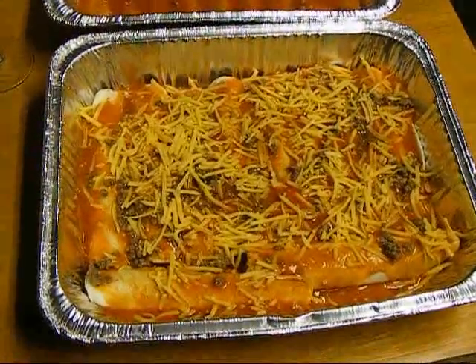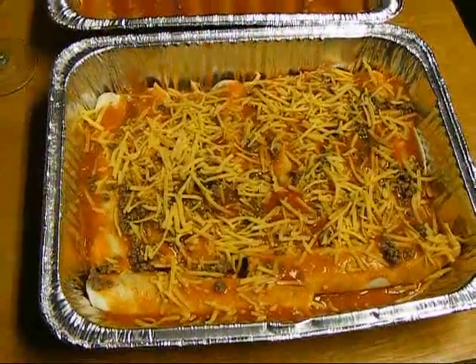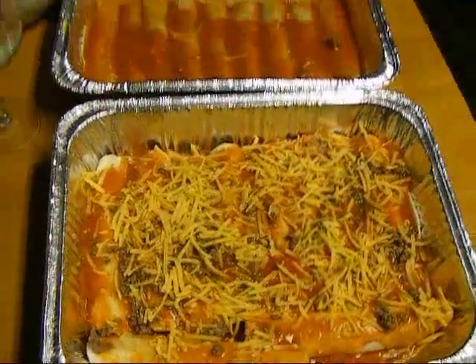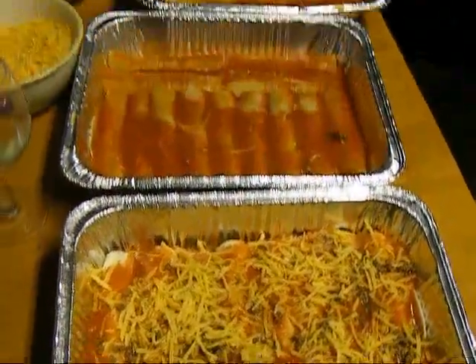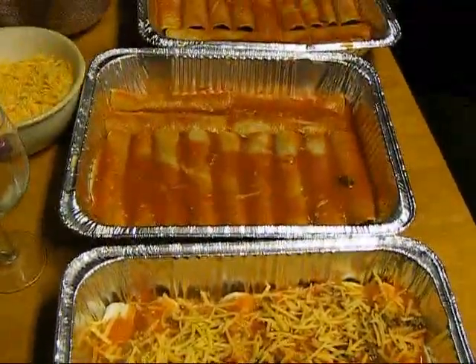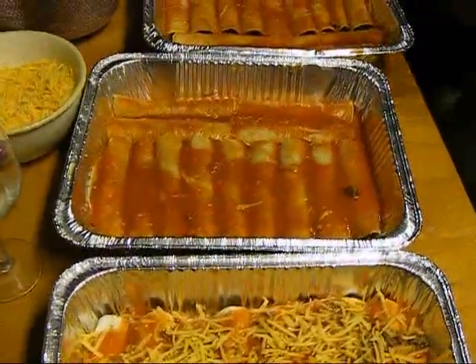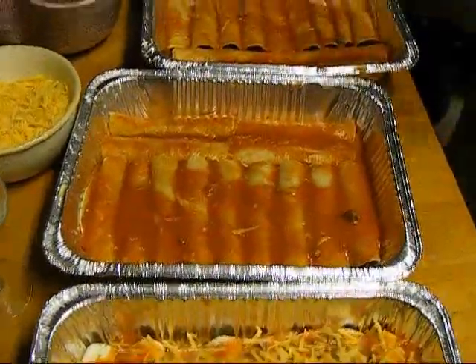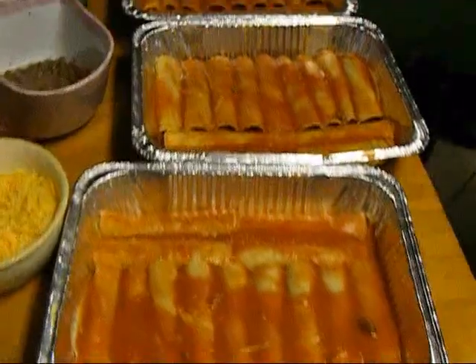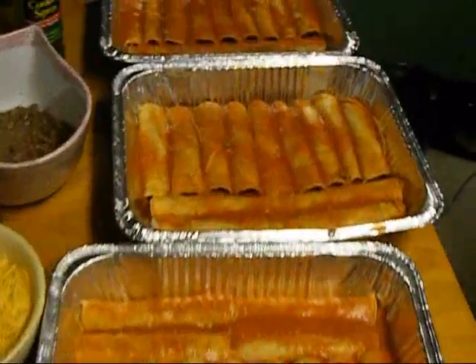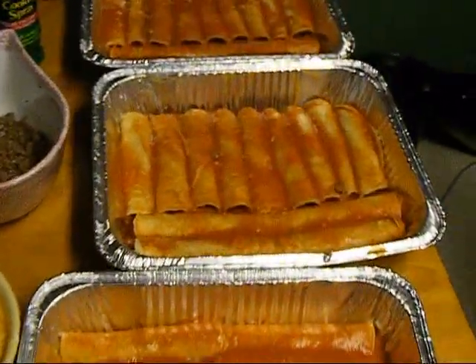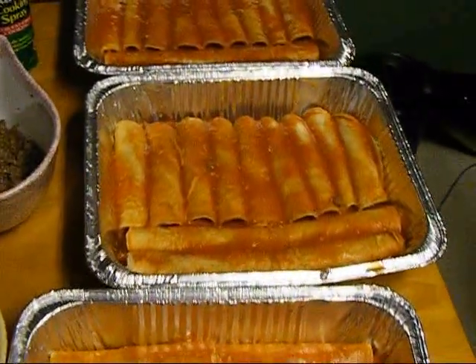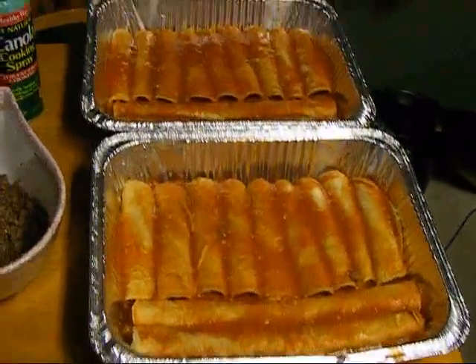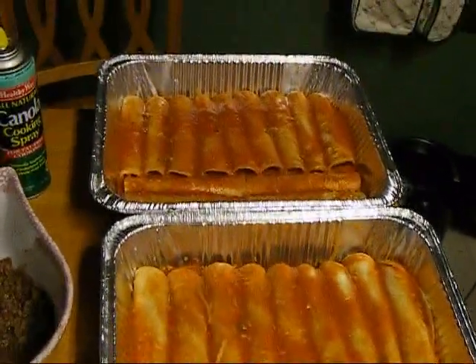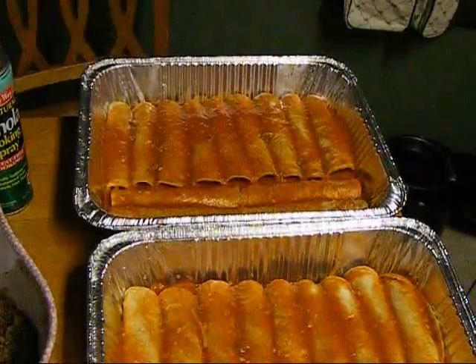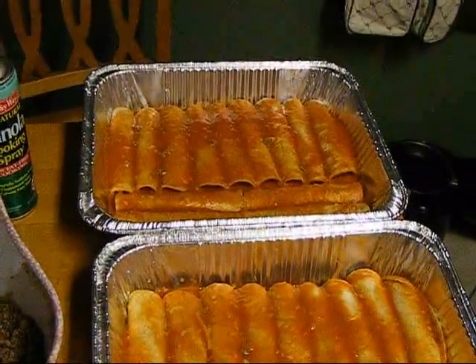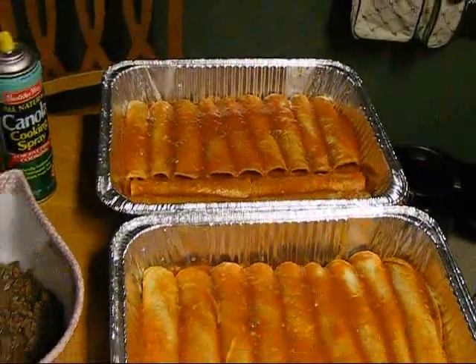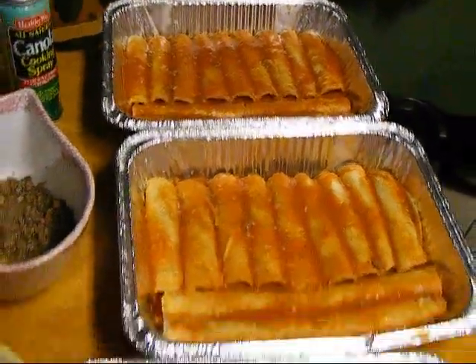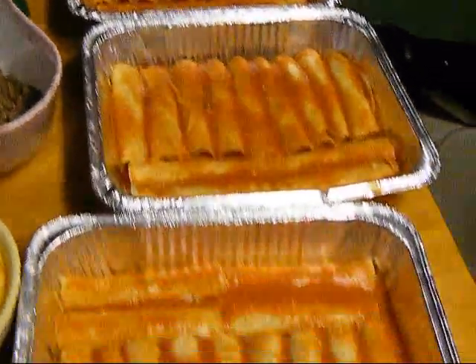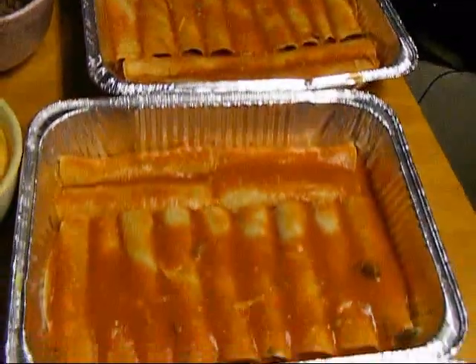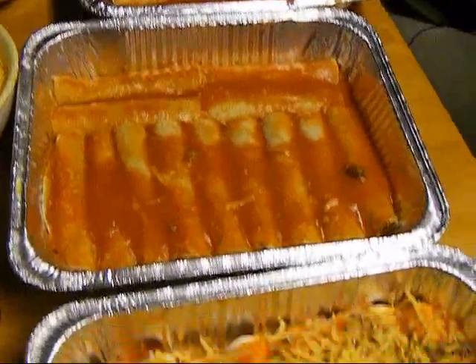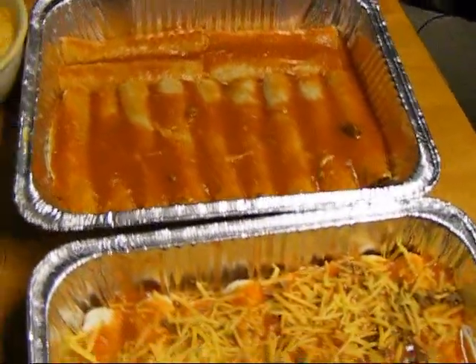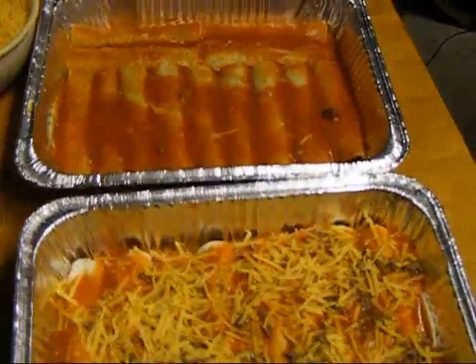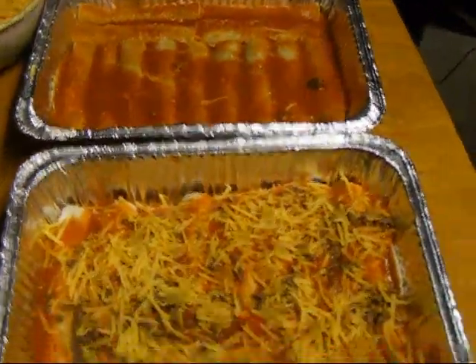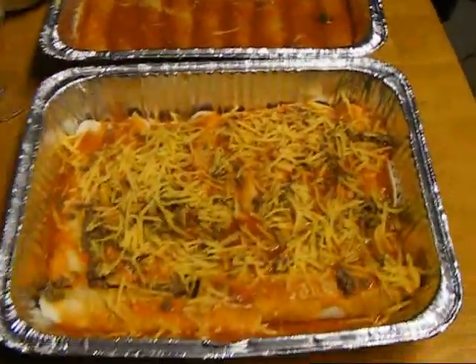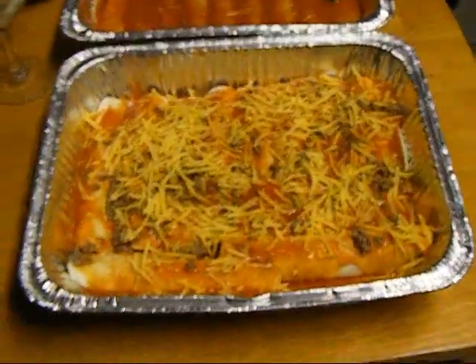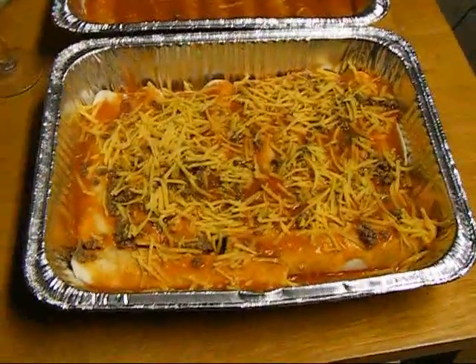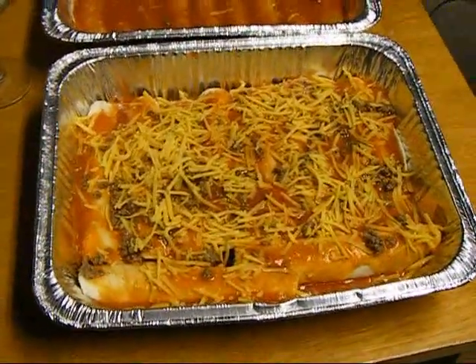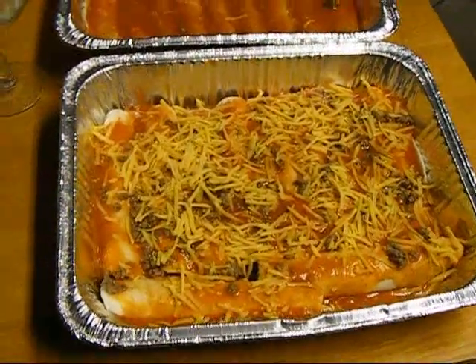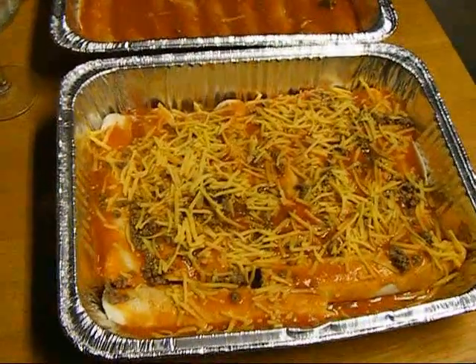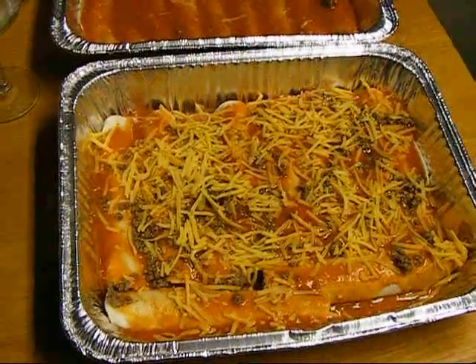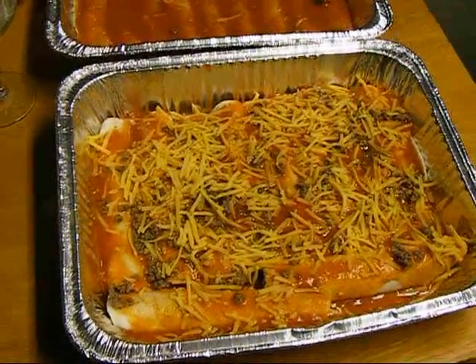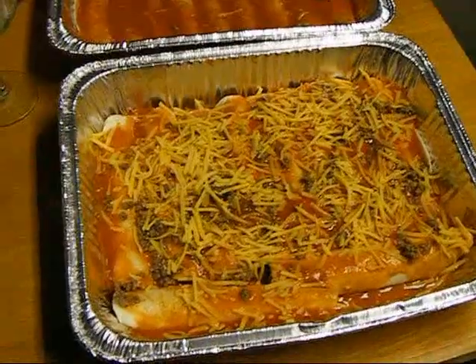And there's one pan, two pan, three pan, four pans. My kids can eat a pan alone each, and my brother's coming over — that dude can eat two pans by himself.